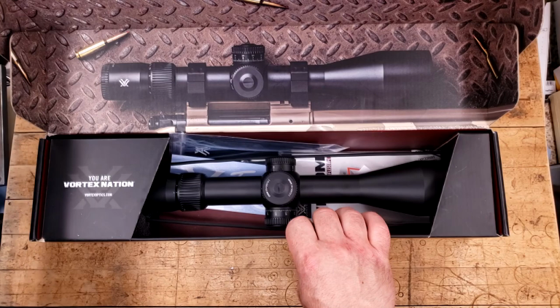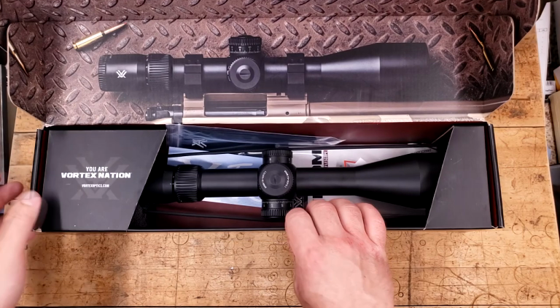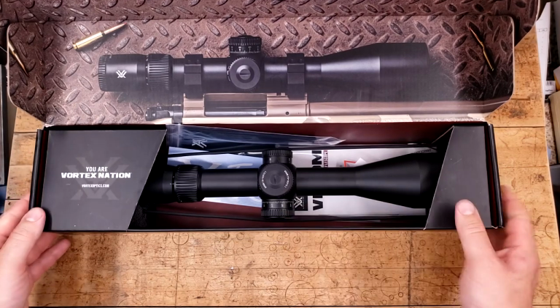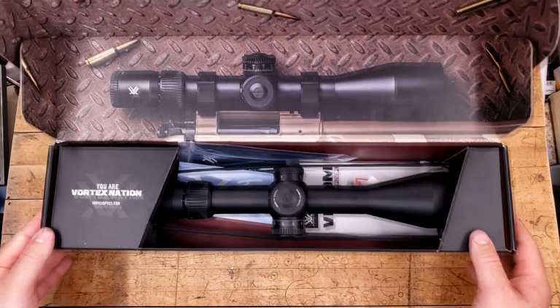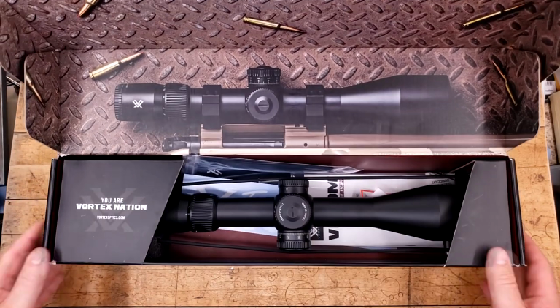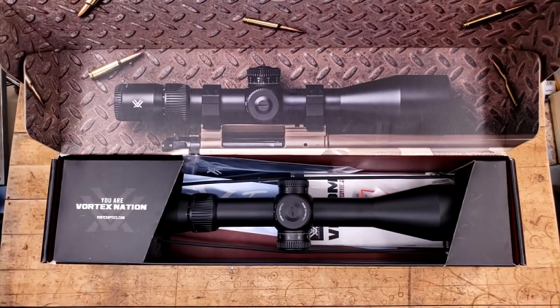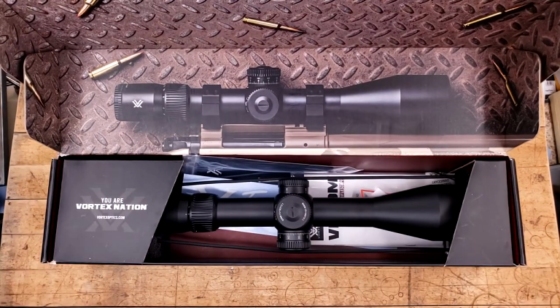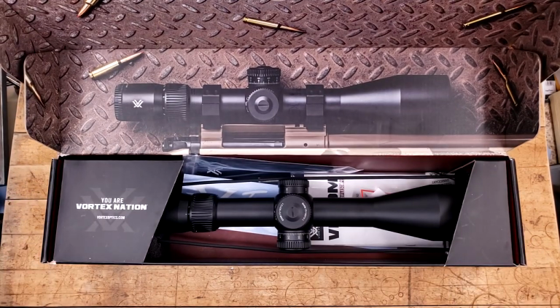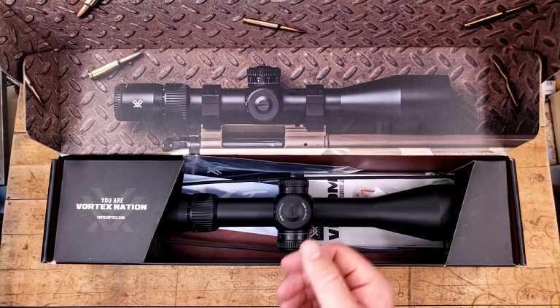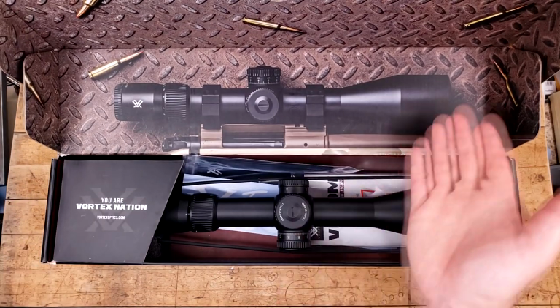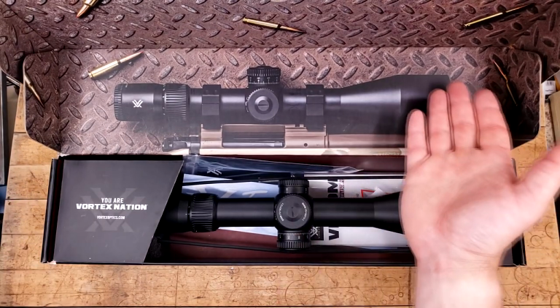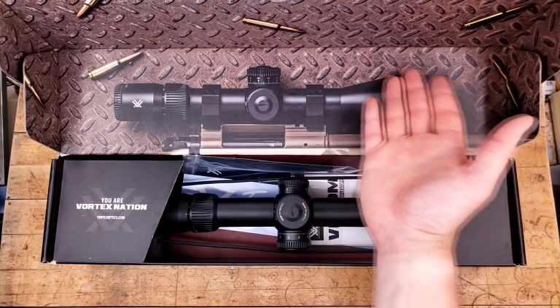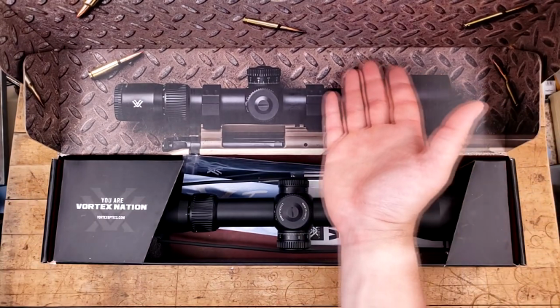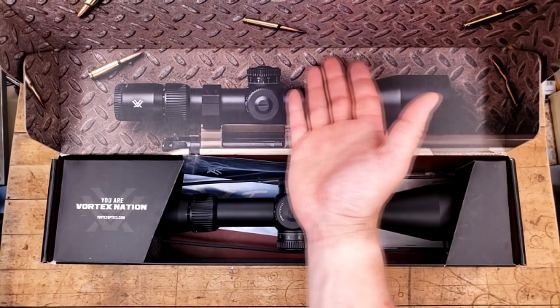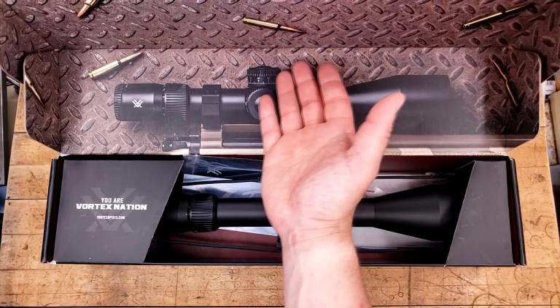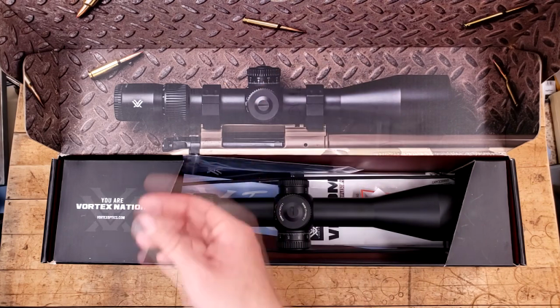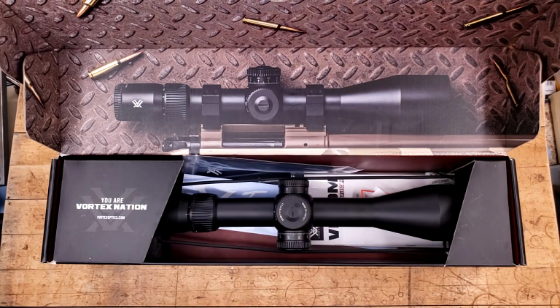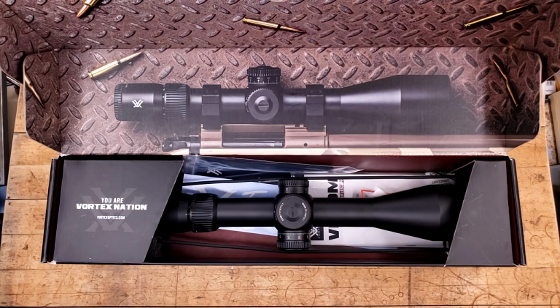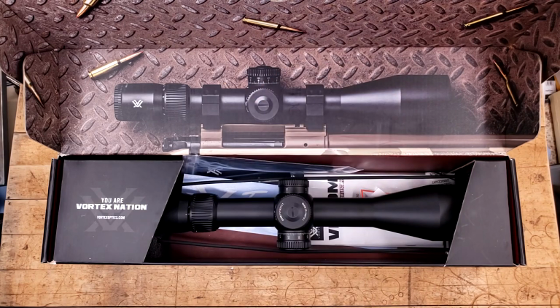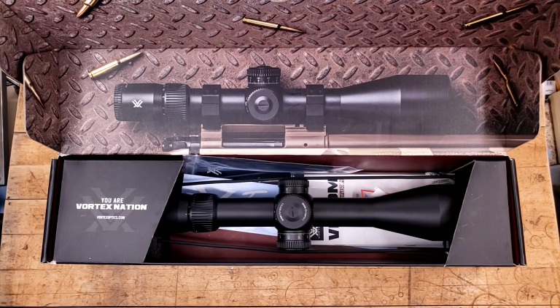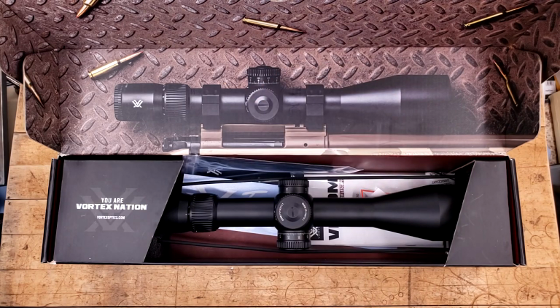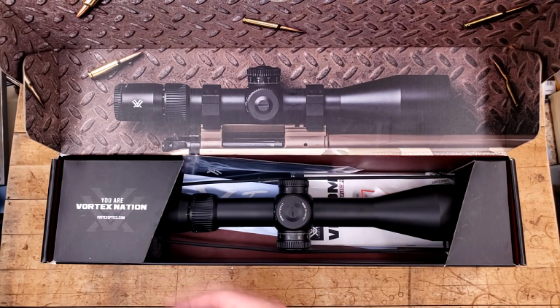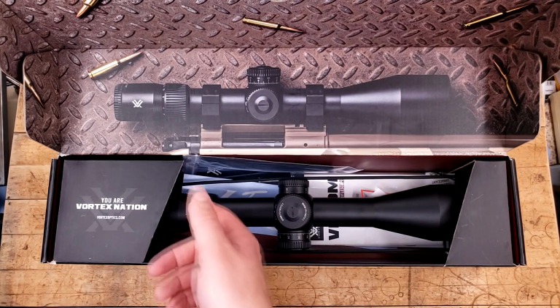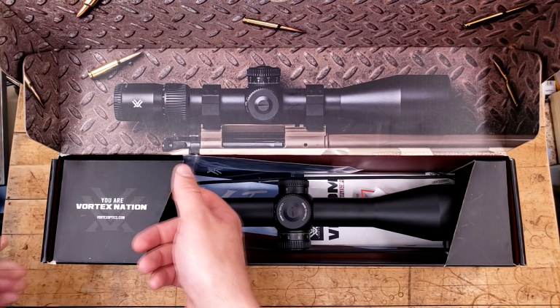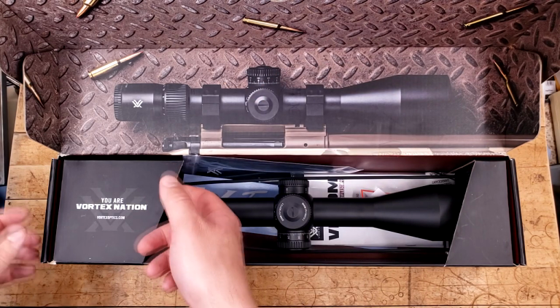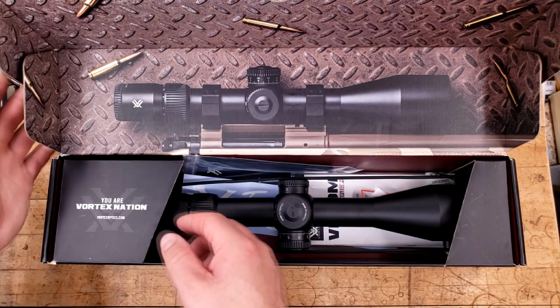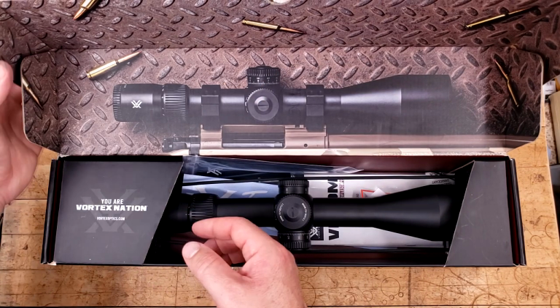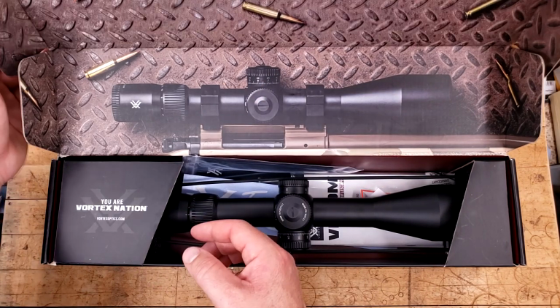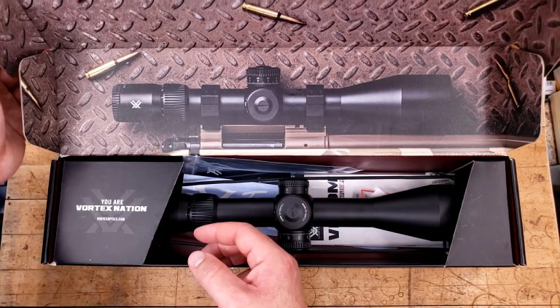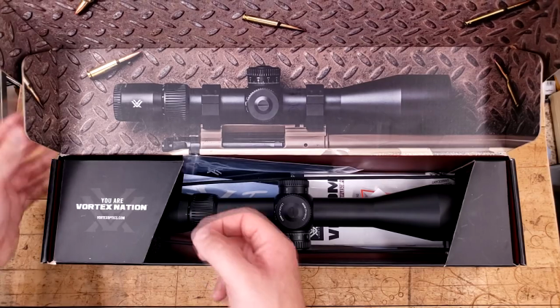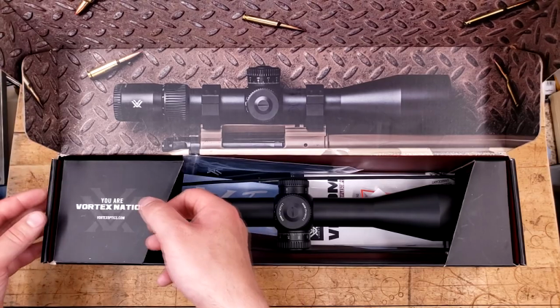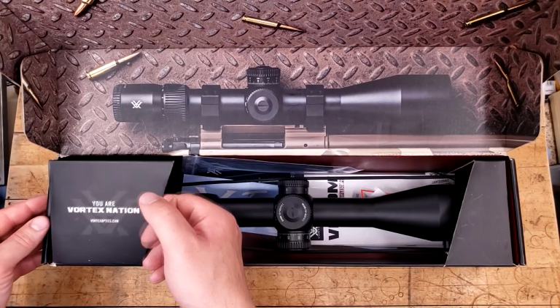It buys you really nice illustrations inside. Vortex is trying to say this is going to be pretty tough because they have it on some steel diamond plate that is rusted over with what looks like 6.5 Creedmoor next to it.